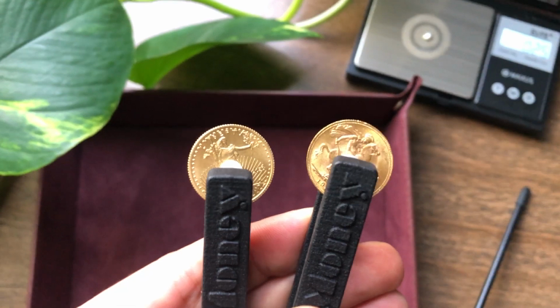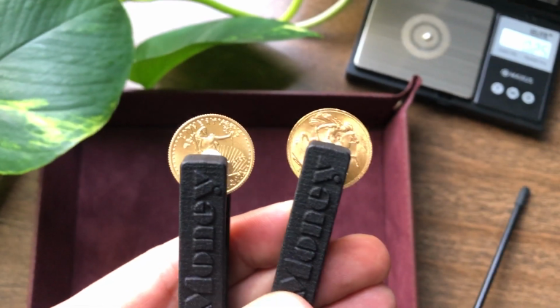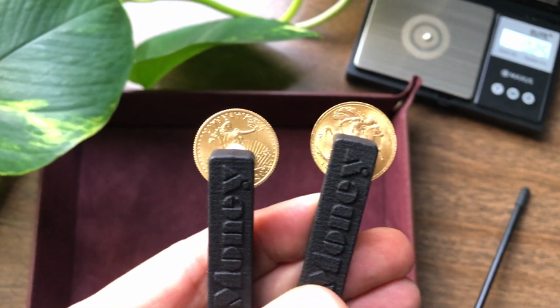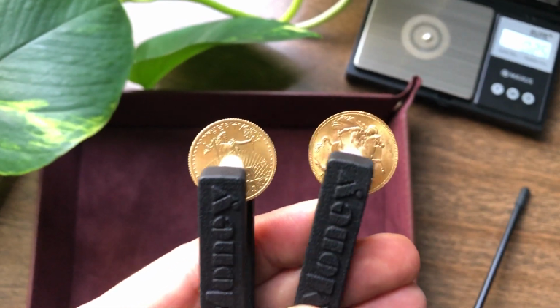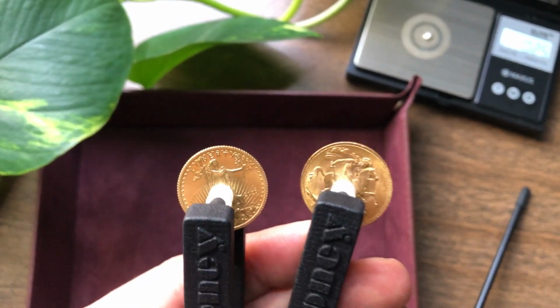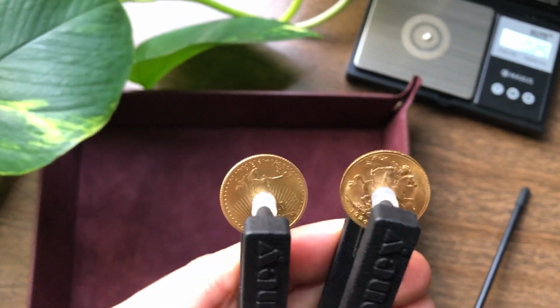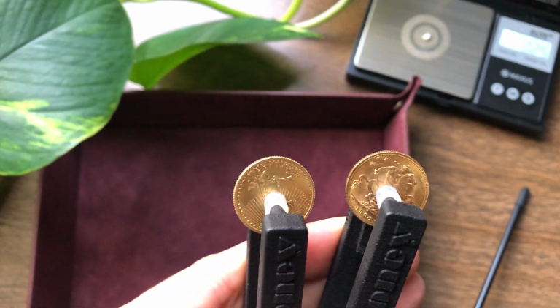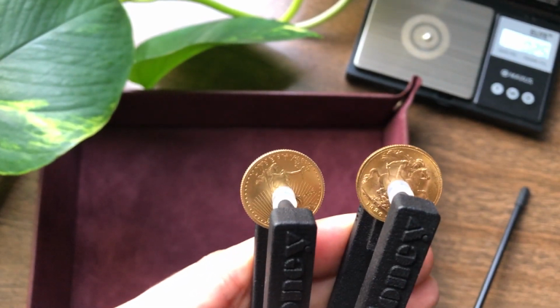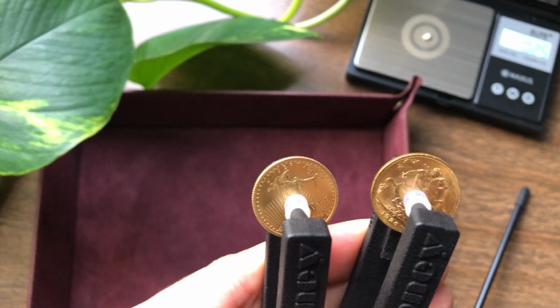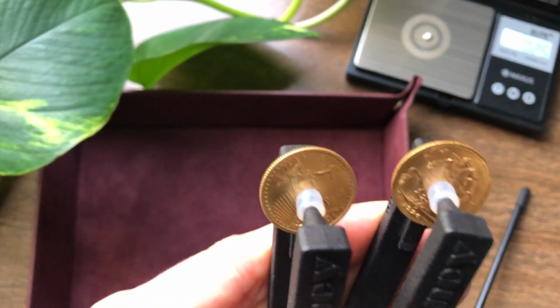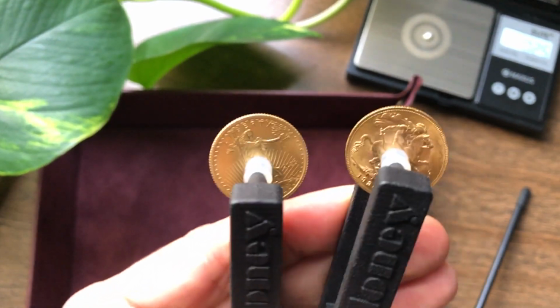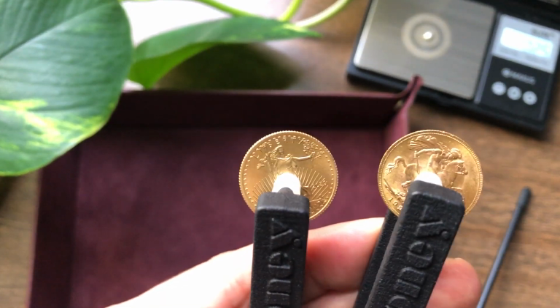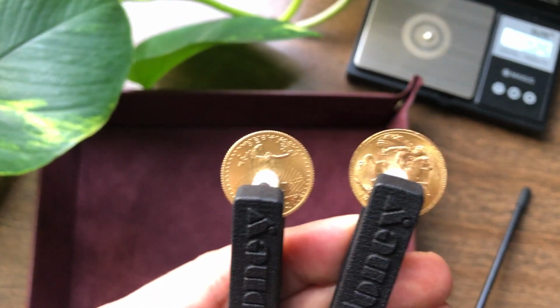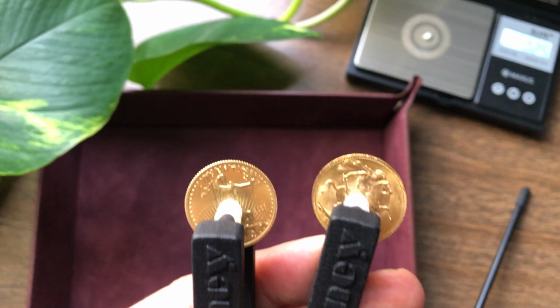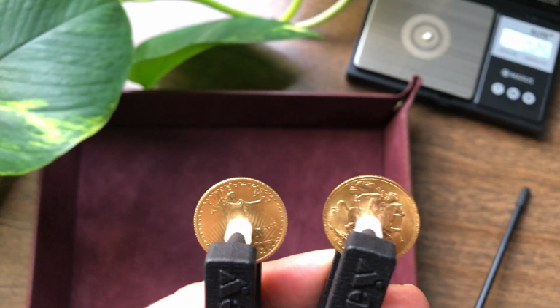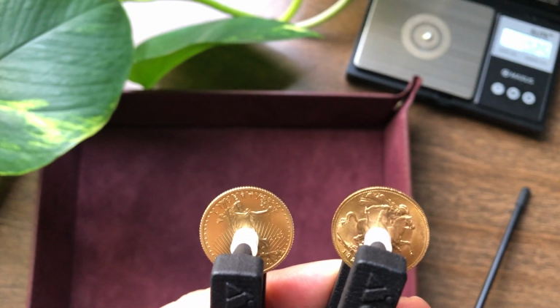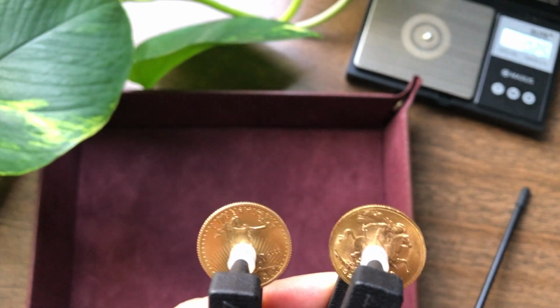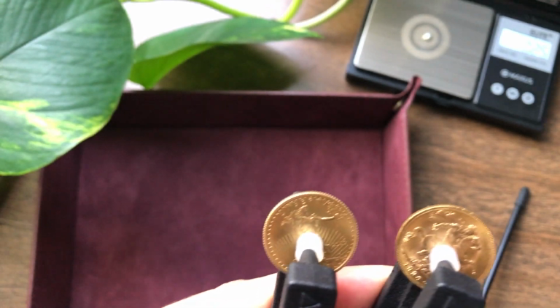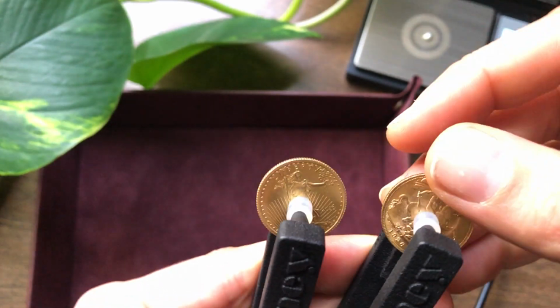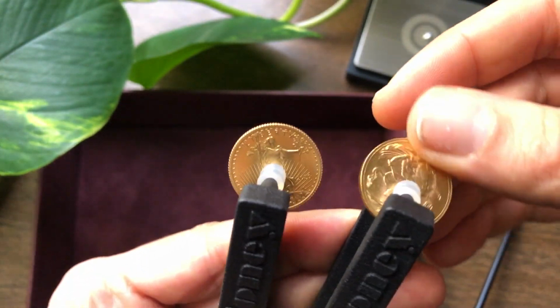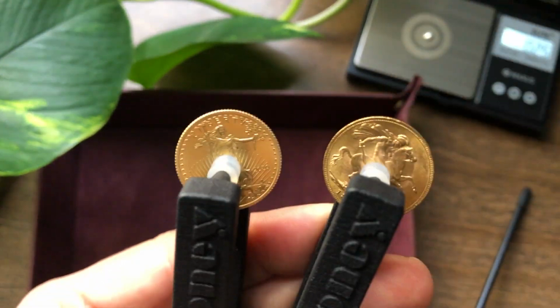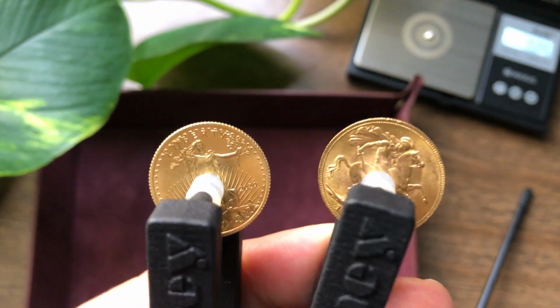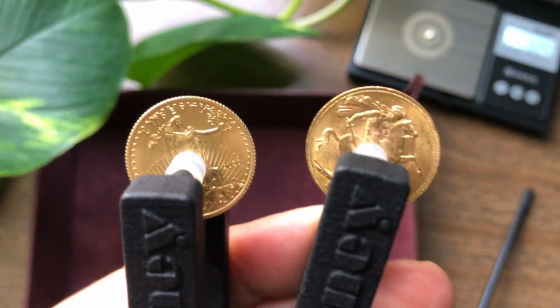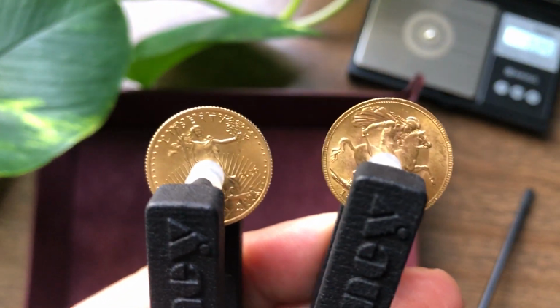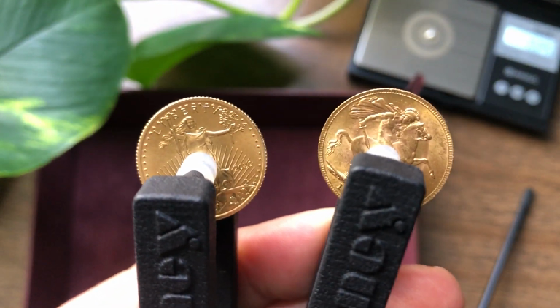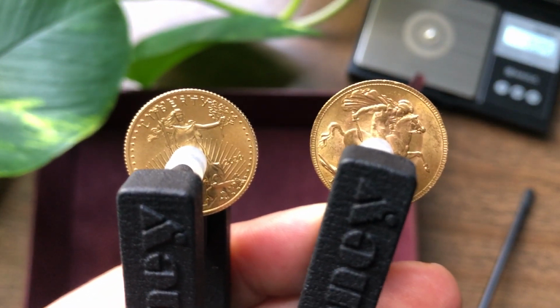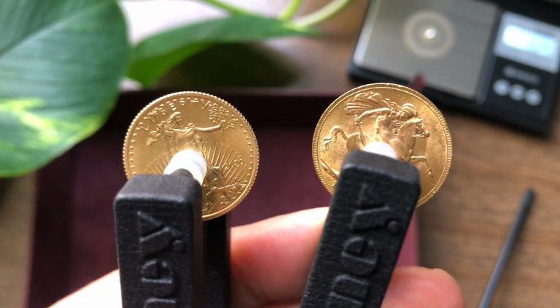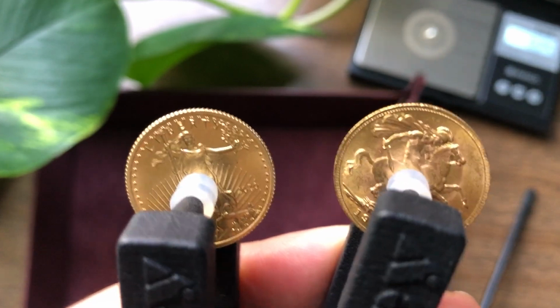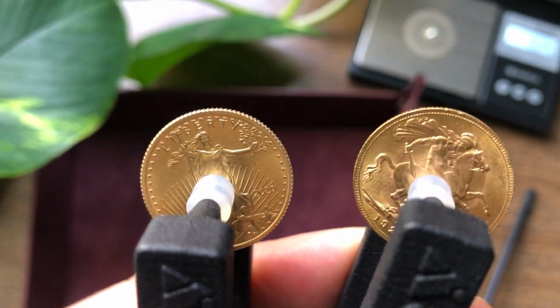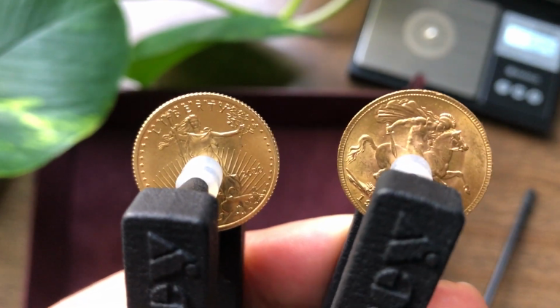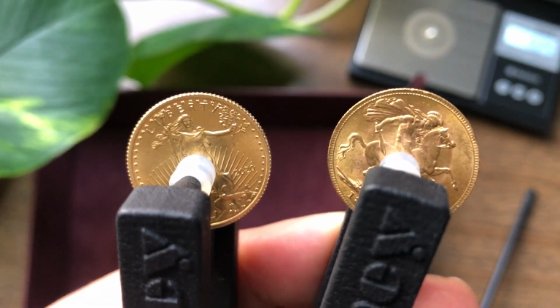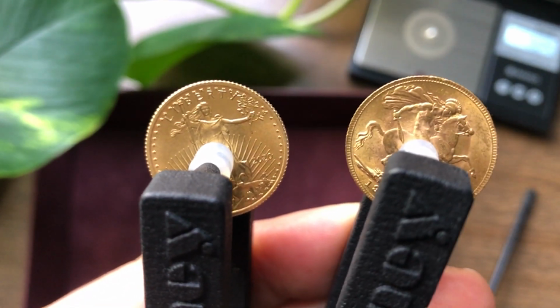Hey guys, this is going to be a demonstration video showing the difference in sound between the British Sovereign on the right and the American Gold Eagle on the left. So the British Sovereign, when you ping it, gets about 8 to 9 seconds of ping.